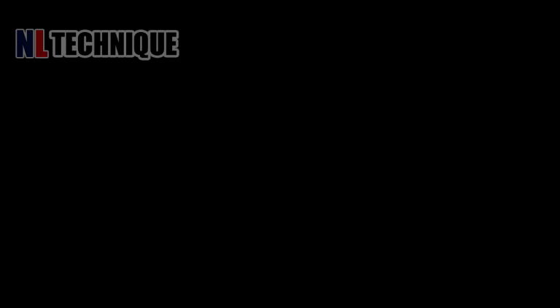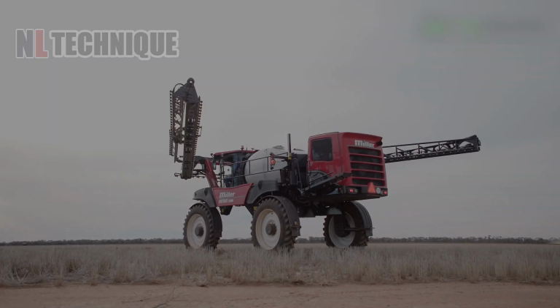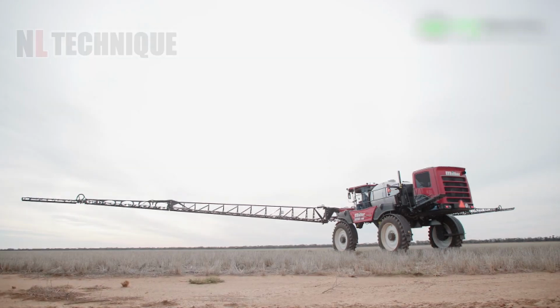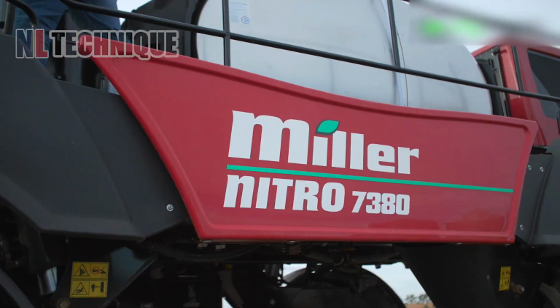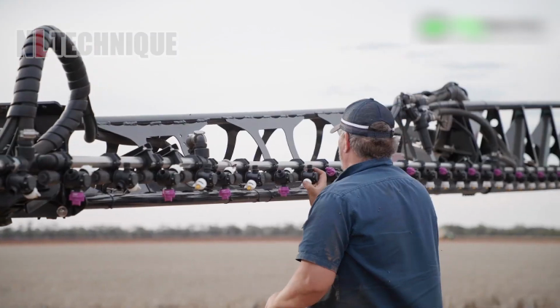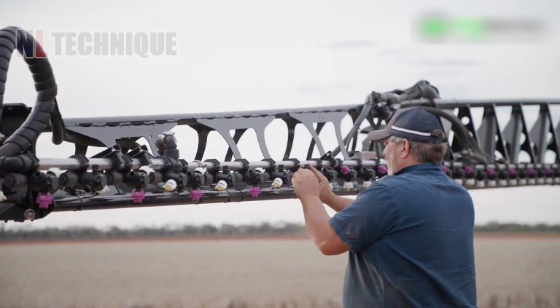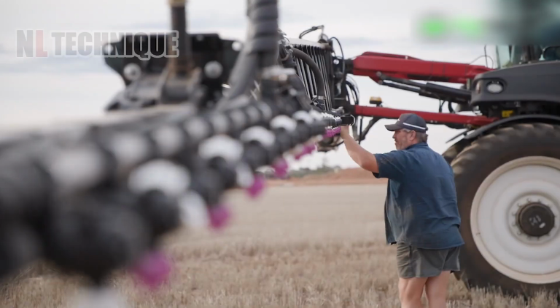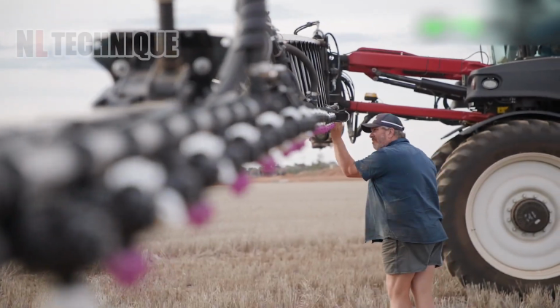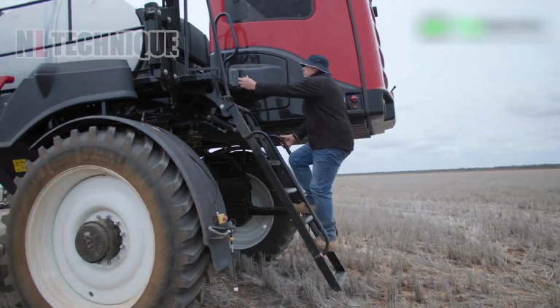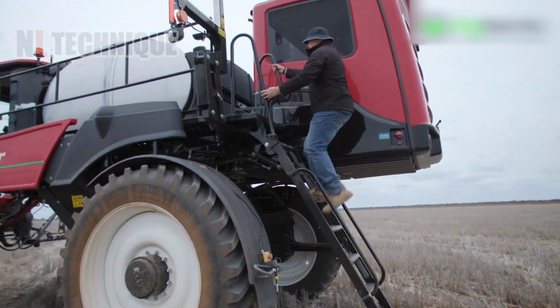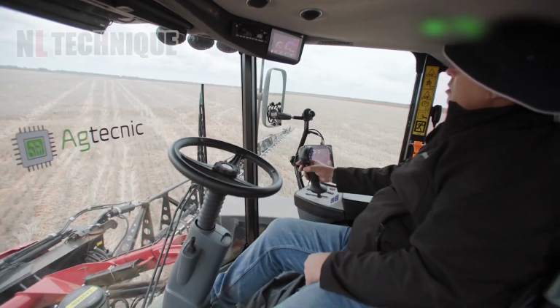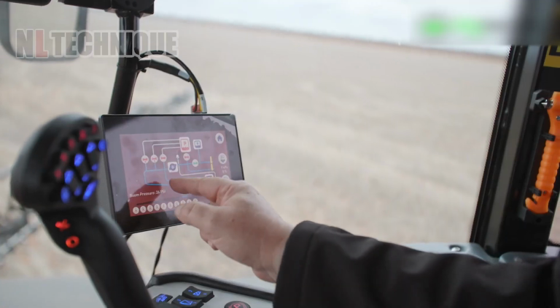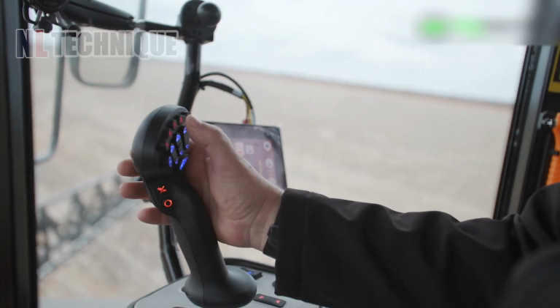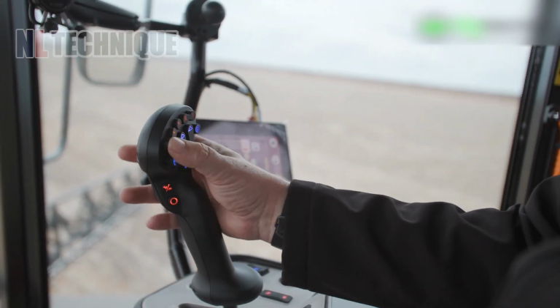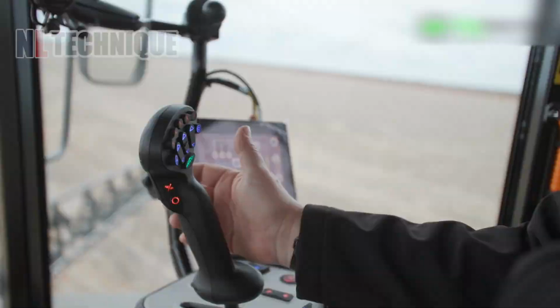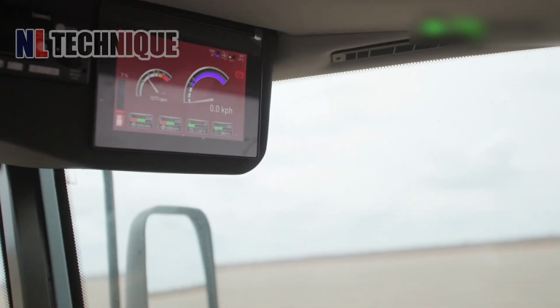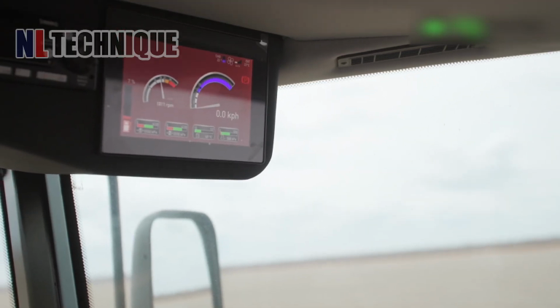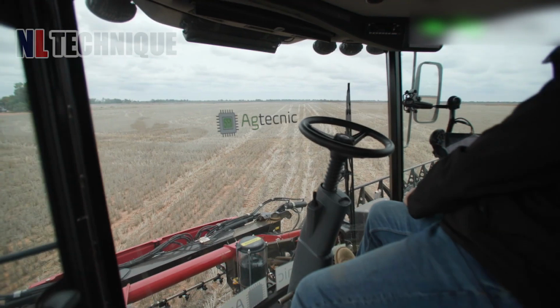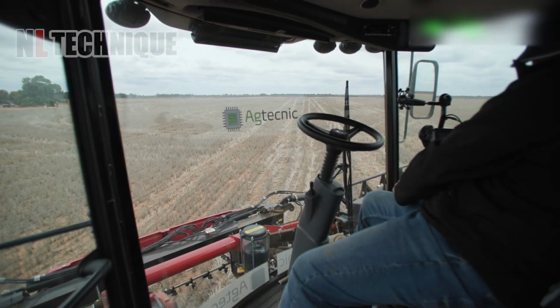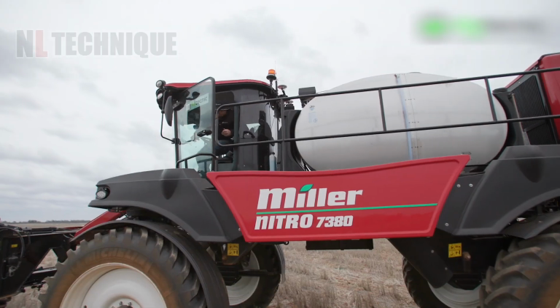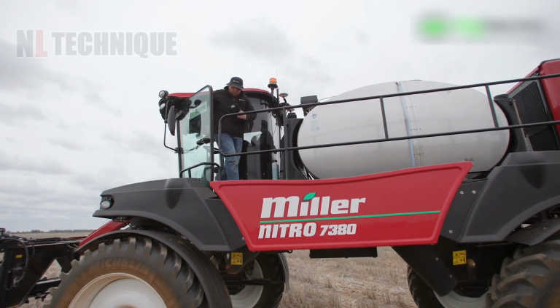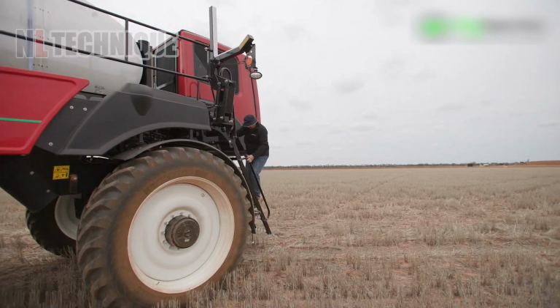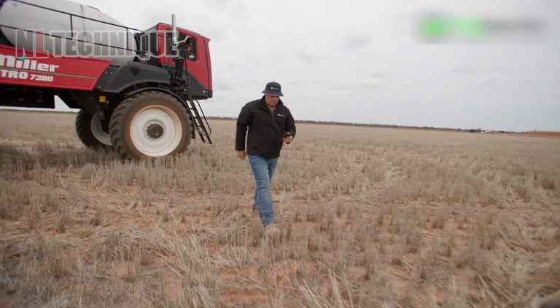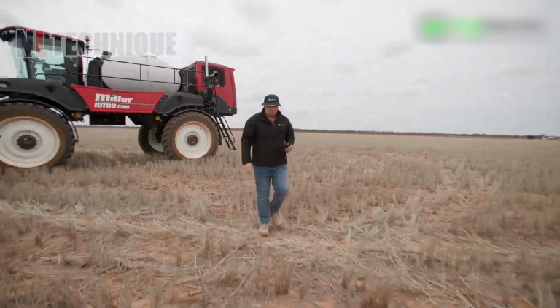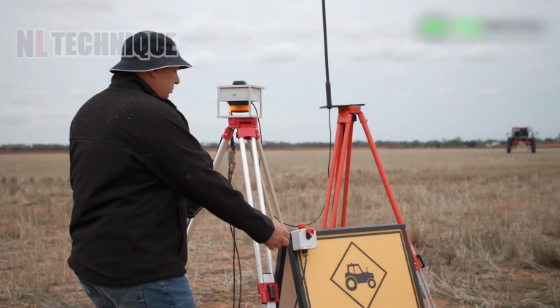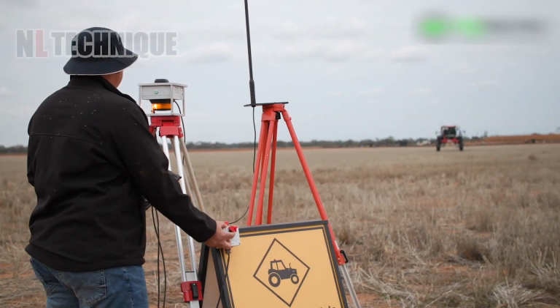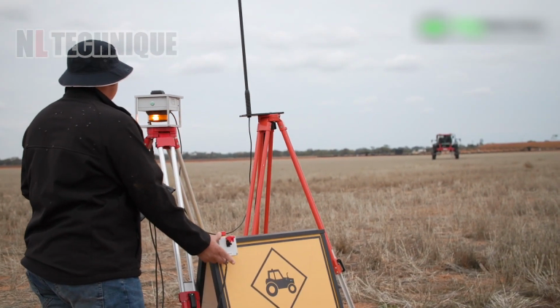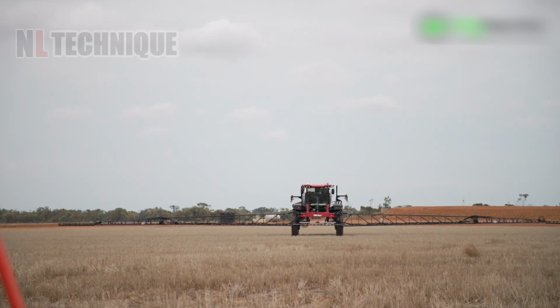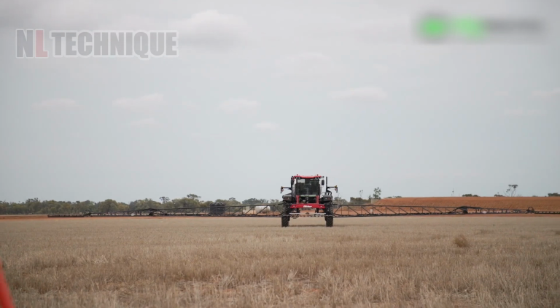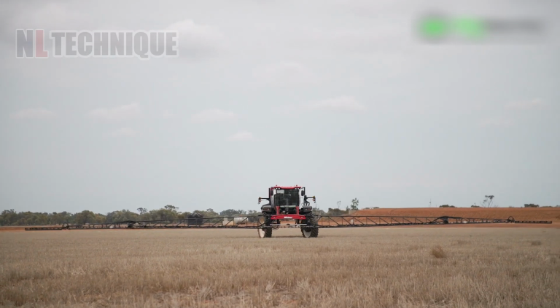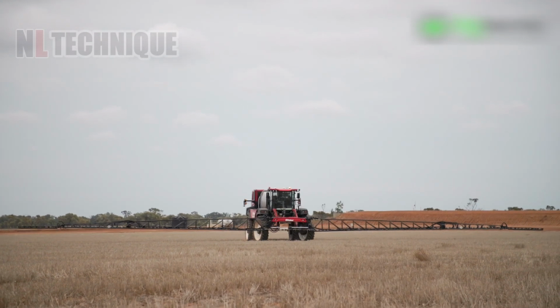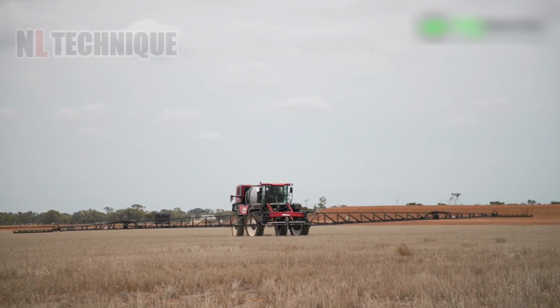This is the AgTechnik Safe Autonomous System, installed on a self-propelled sprayer in New South Wales, Australia, revolutionizing autonomous spraying with its advanced custom interface.